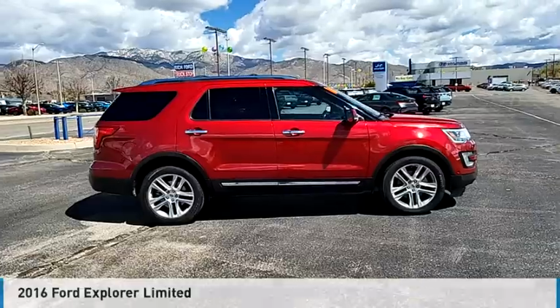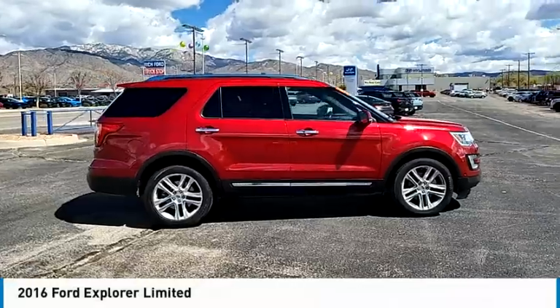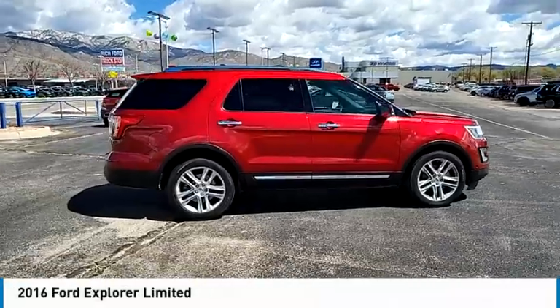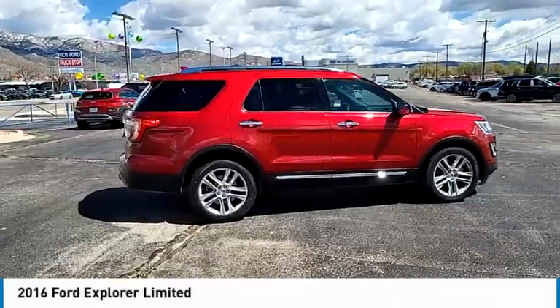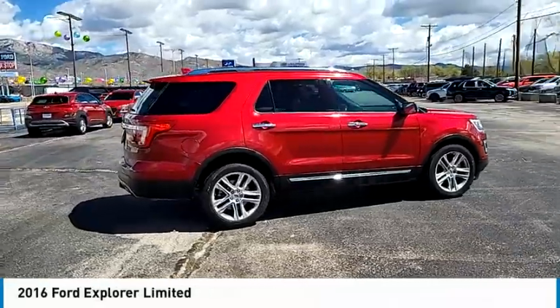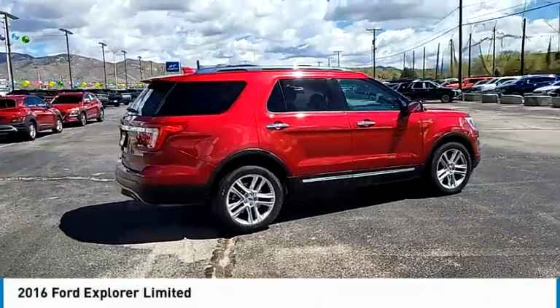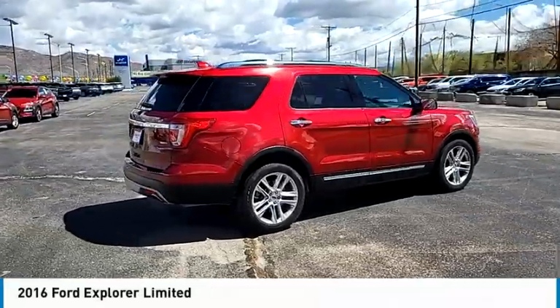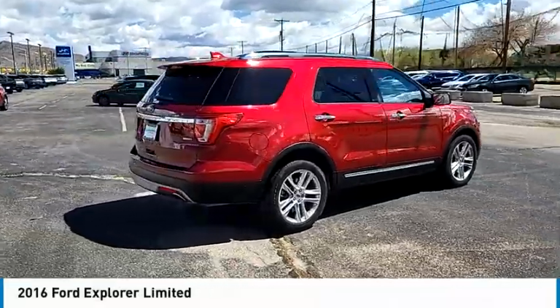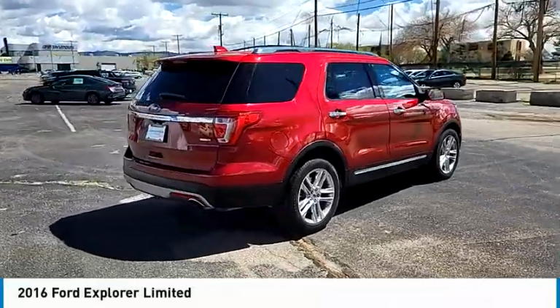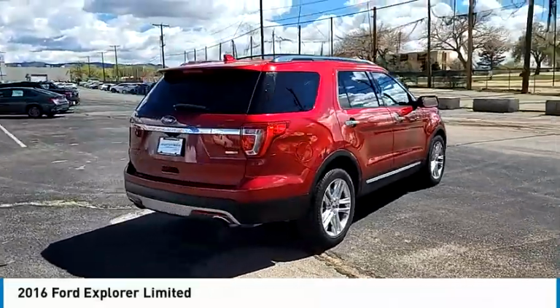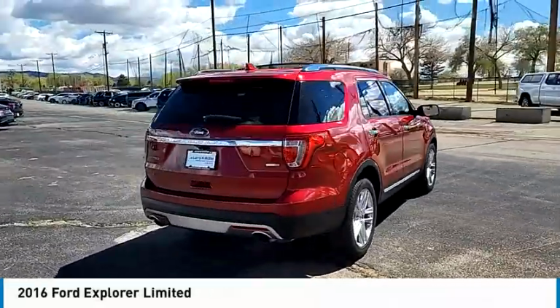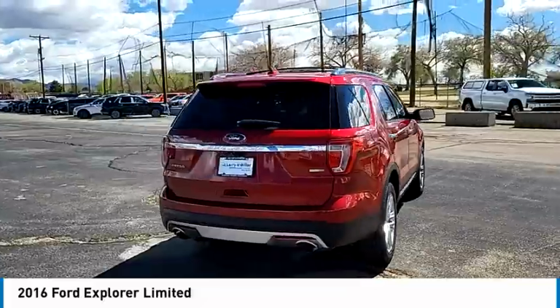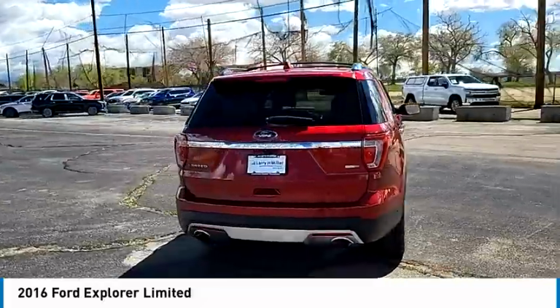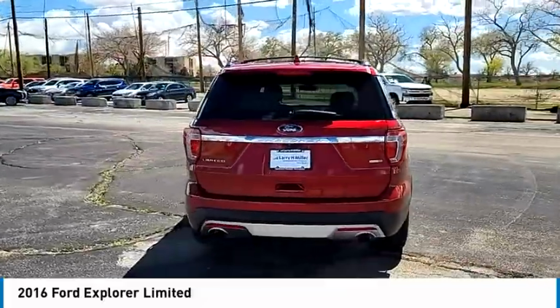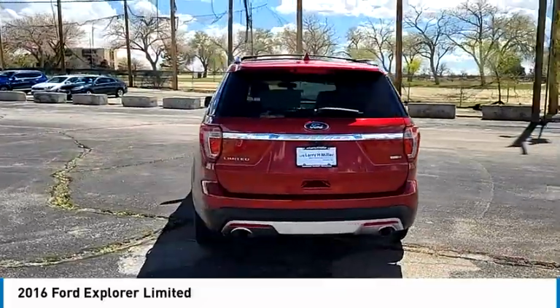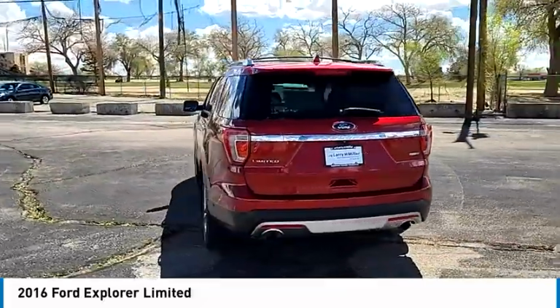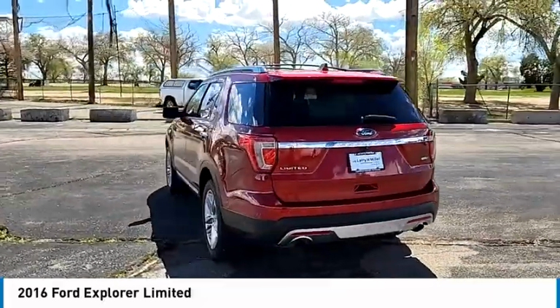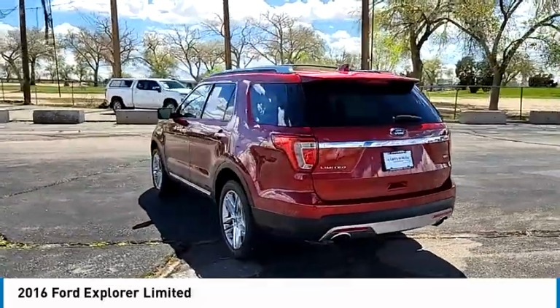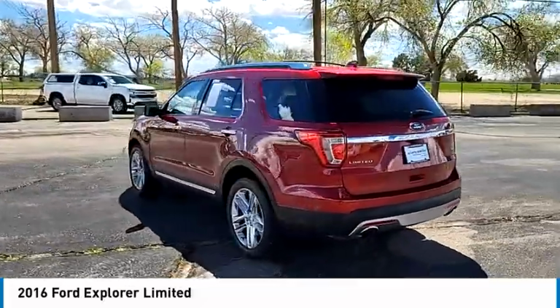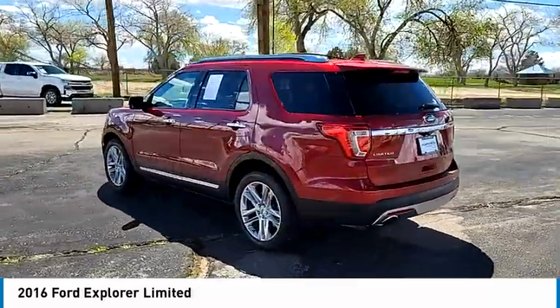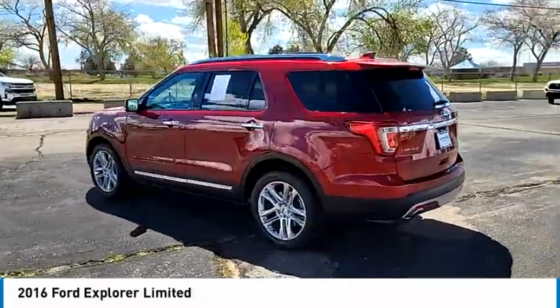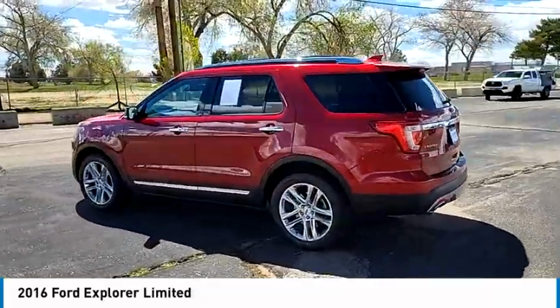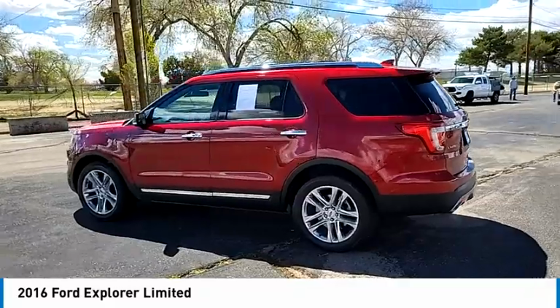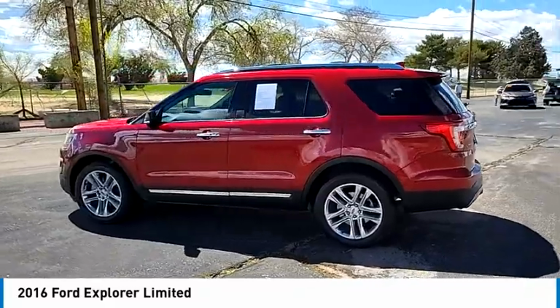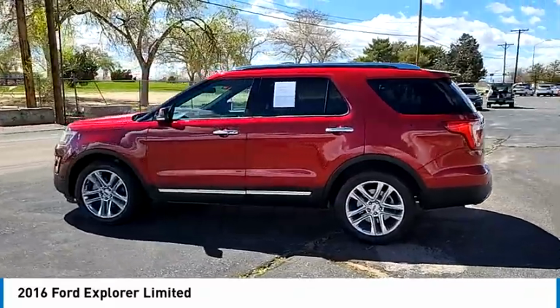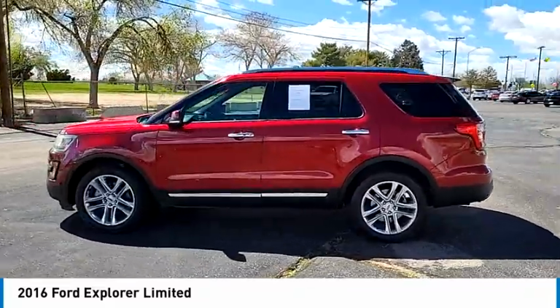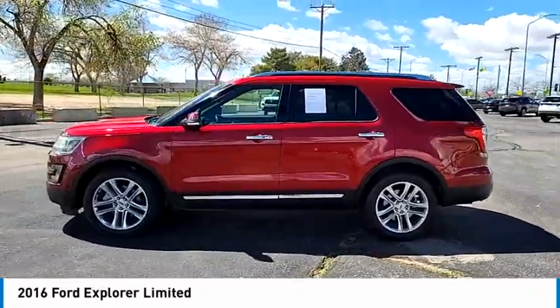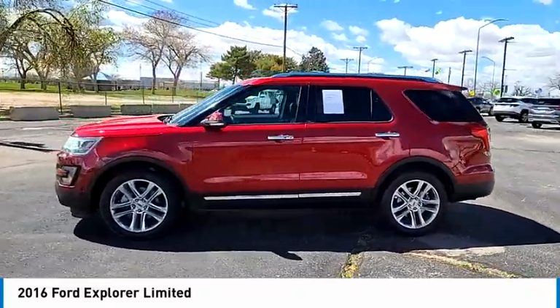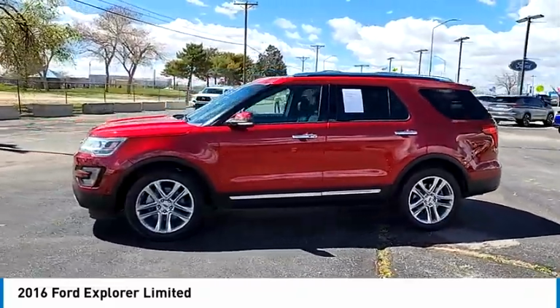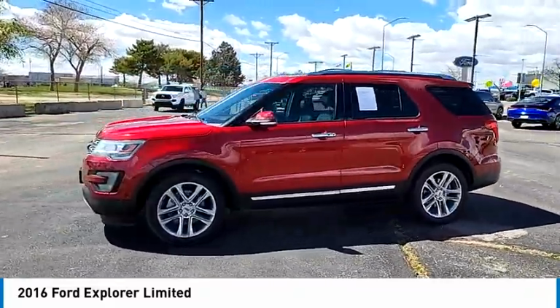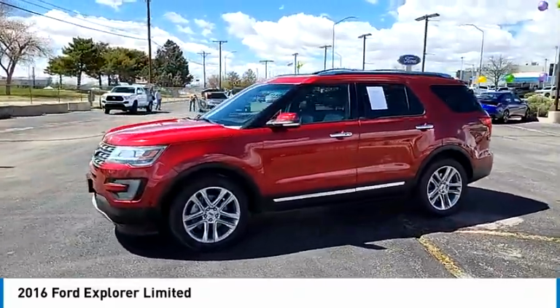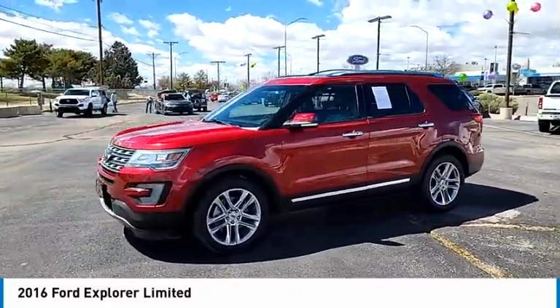We are pleased to show you the 2016 Explorer. You've got a lot of capabilities to call on in a Ford Explorer. Don't underestimate your choices. This vehicle has less than 75,000 miles. Here are some of this vehicle's great options.